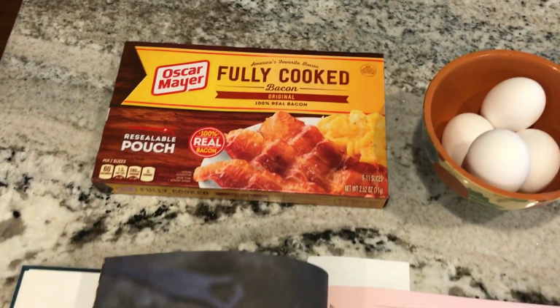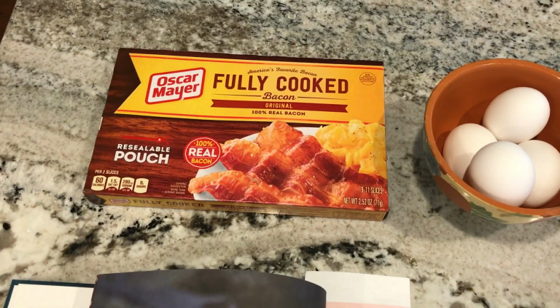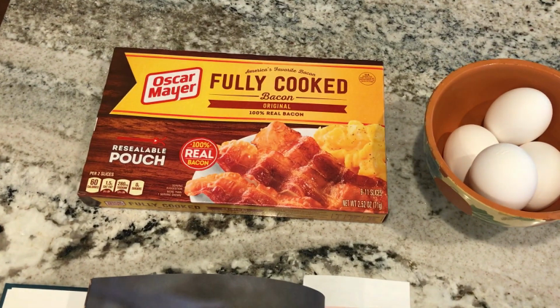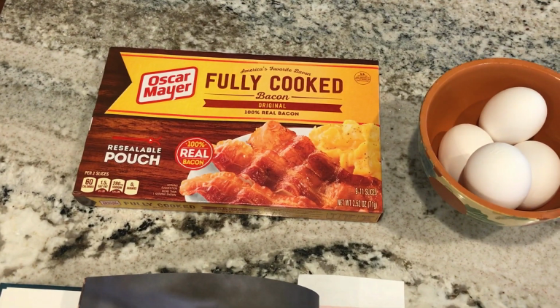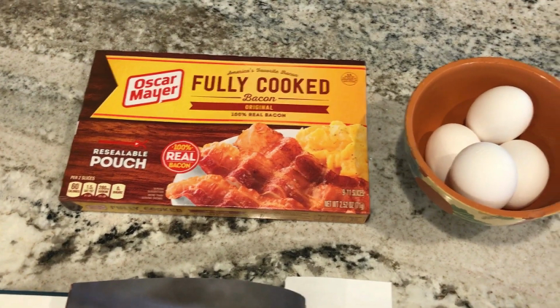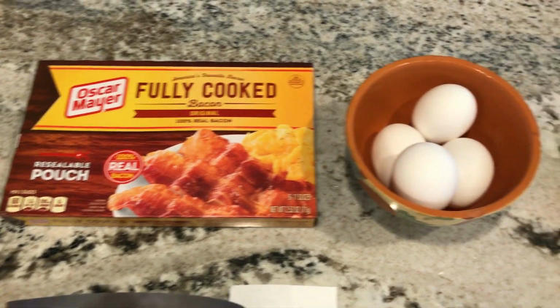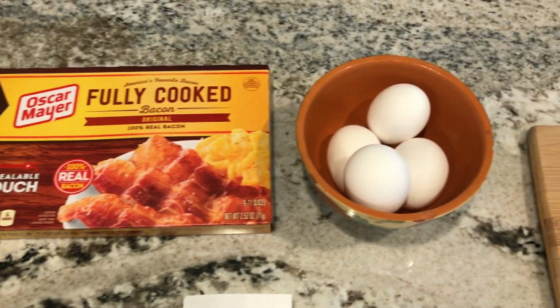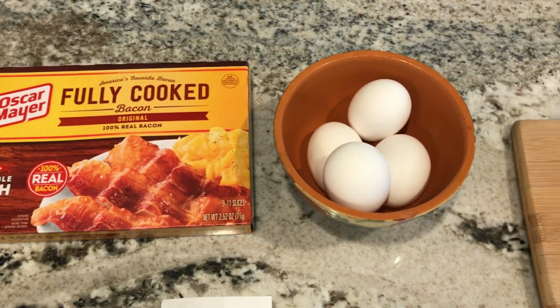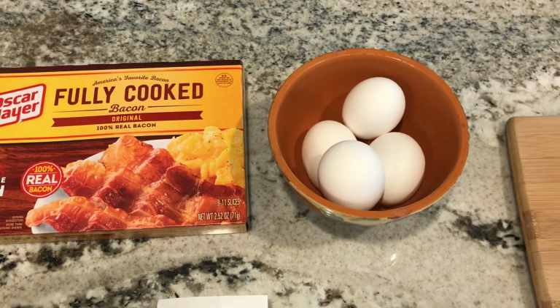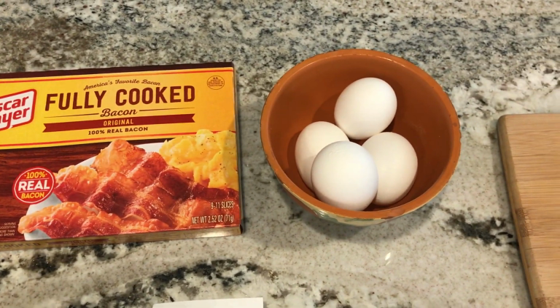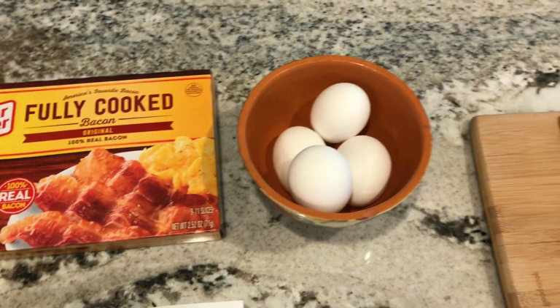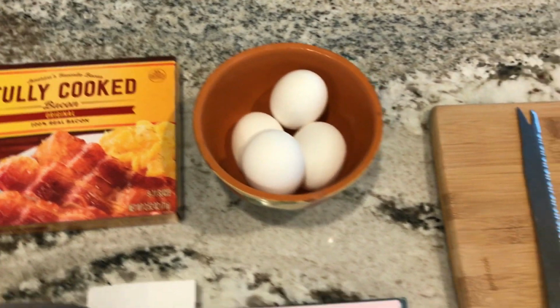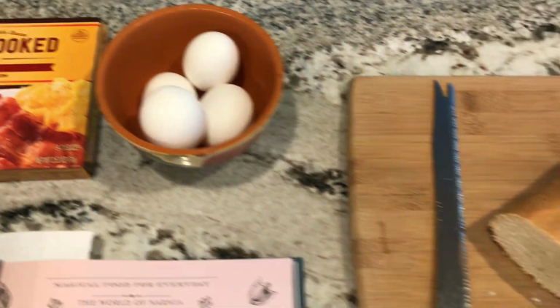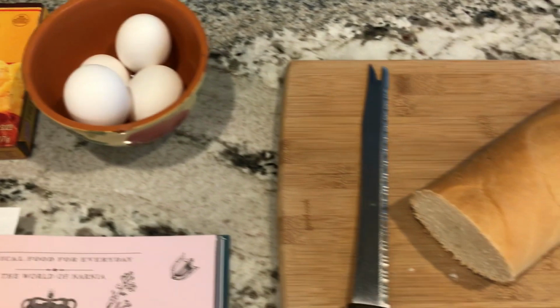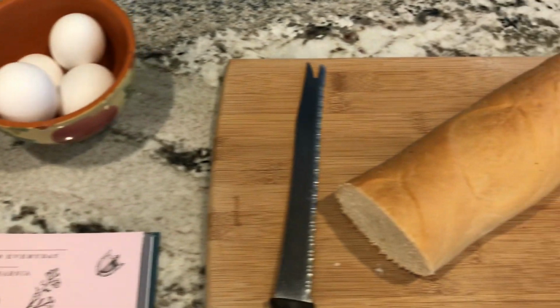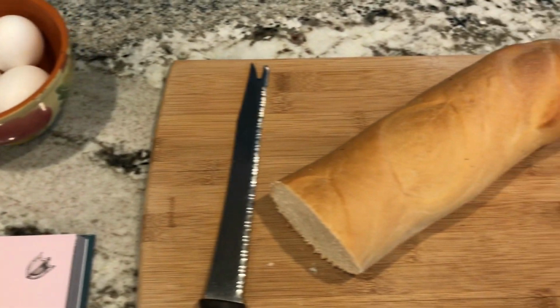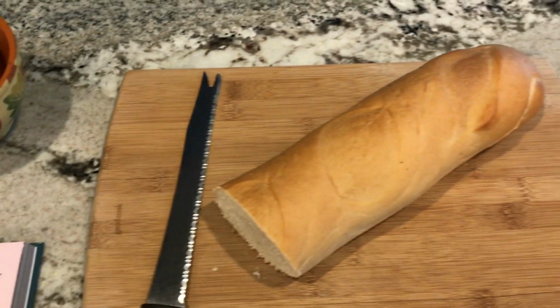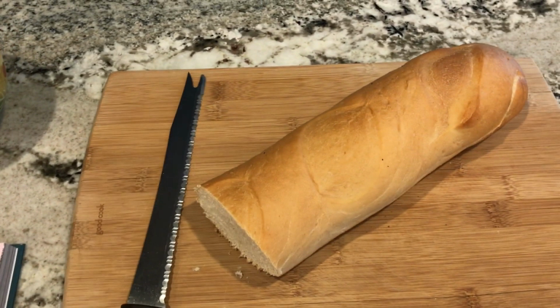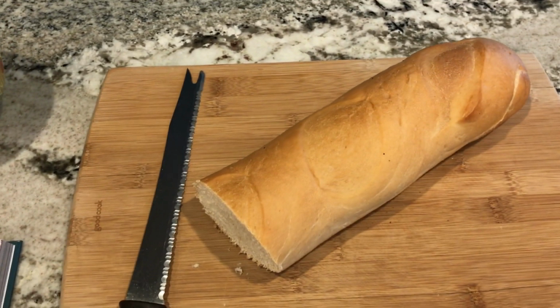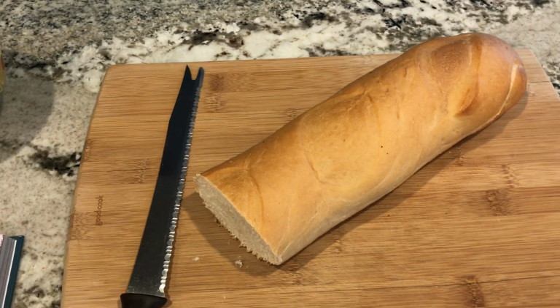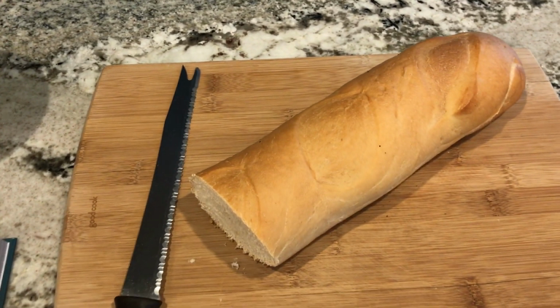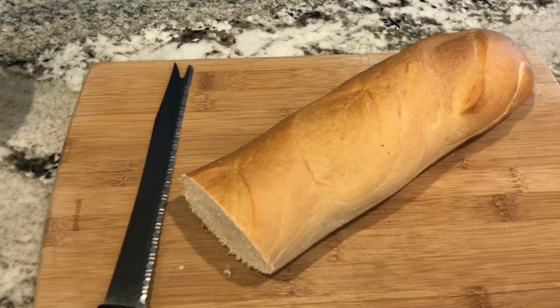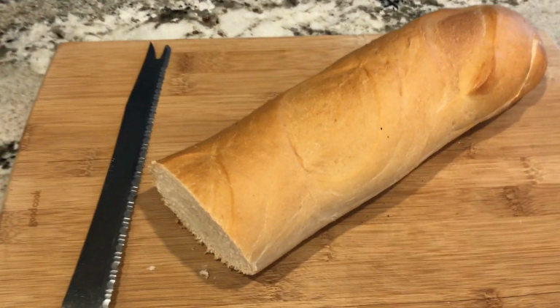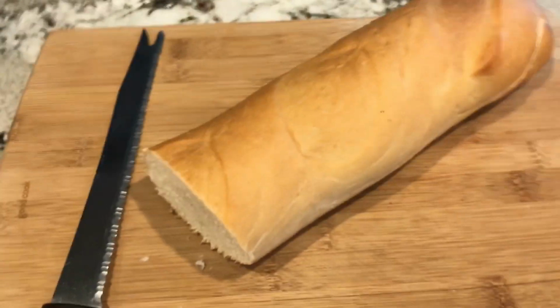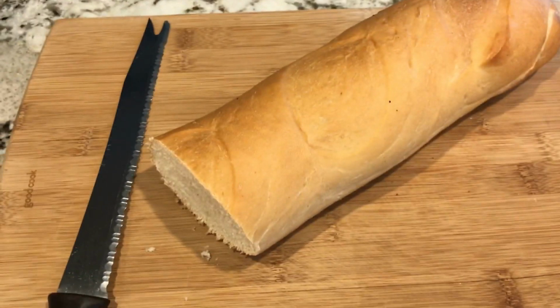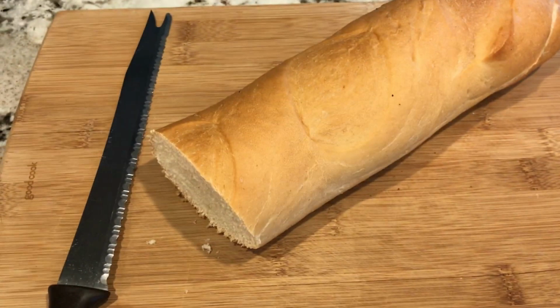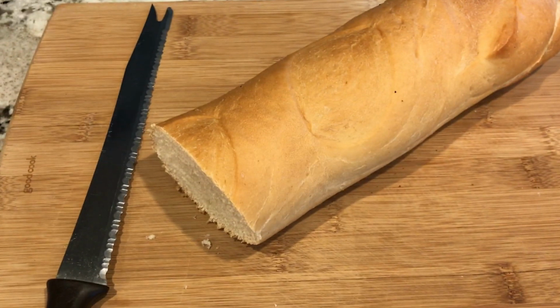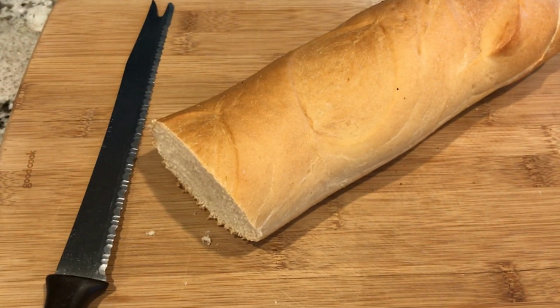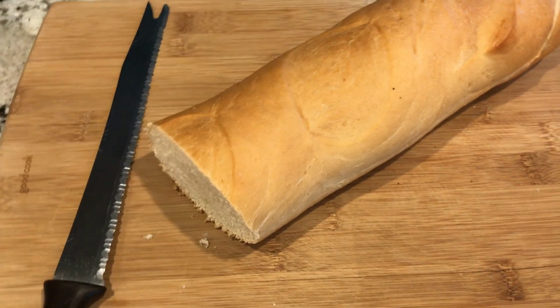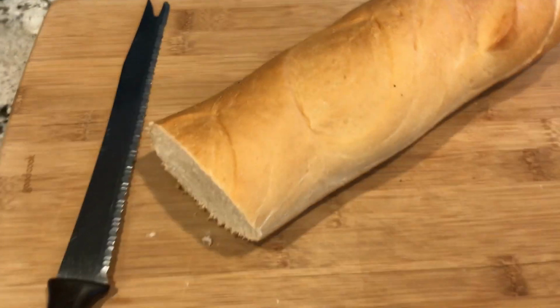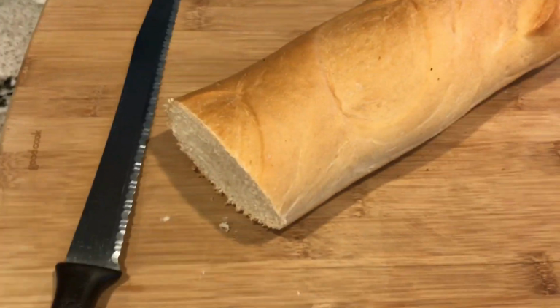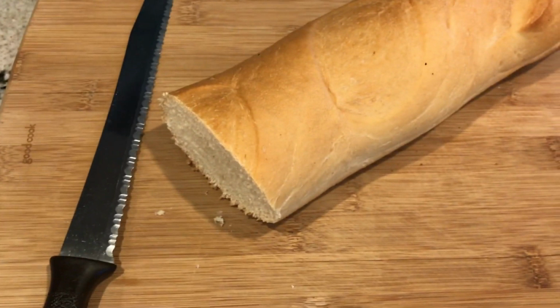I got bacon, four eggs, and French bread. You're supposed to get a baguette, but my store didn't have it, so I got French bread.